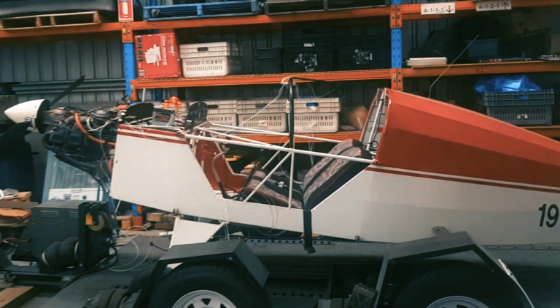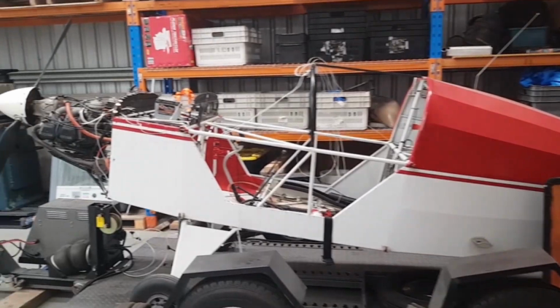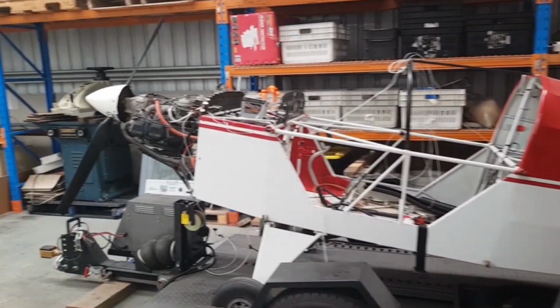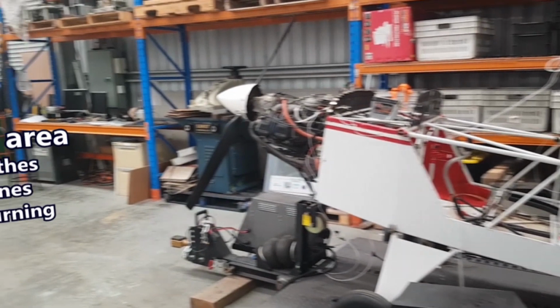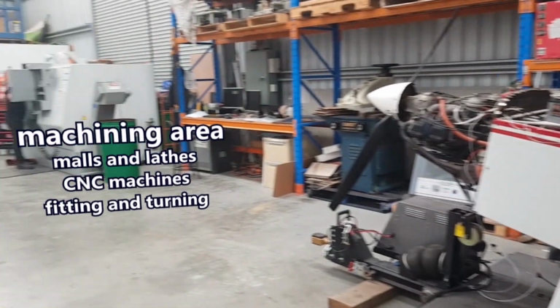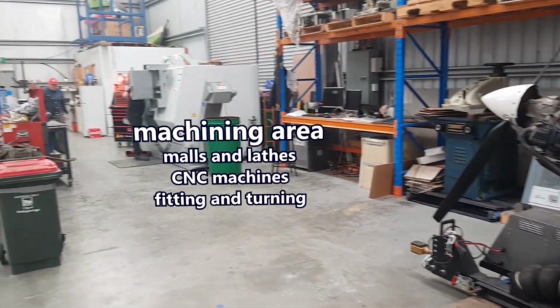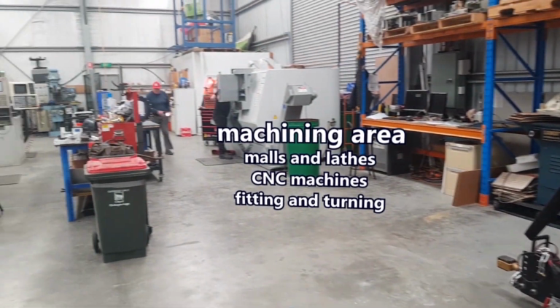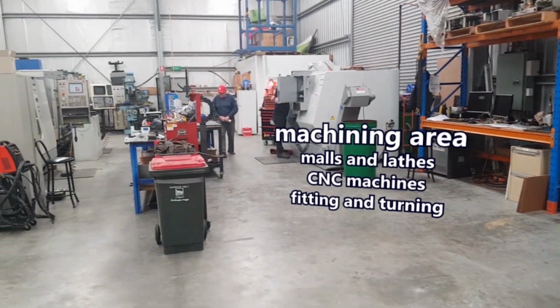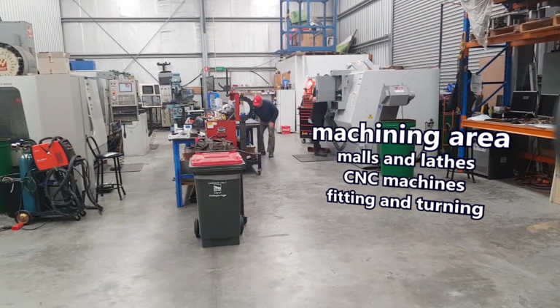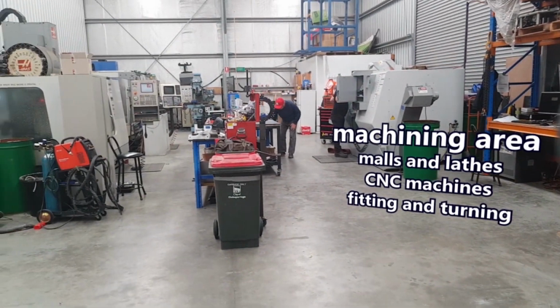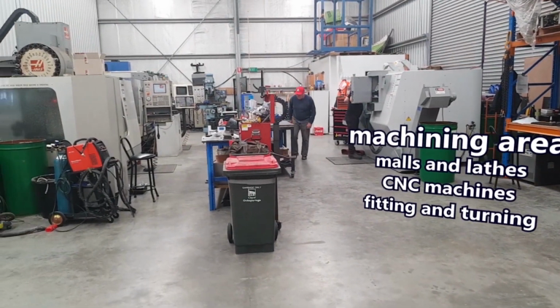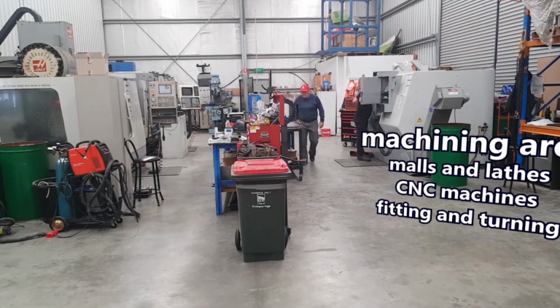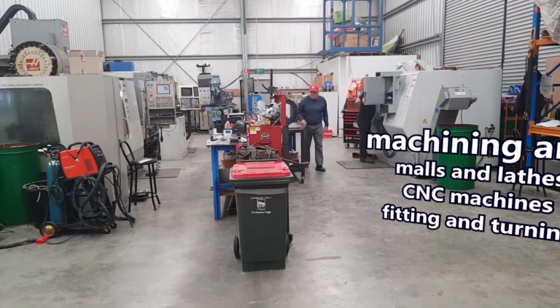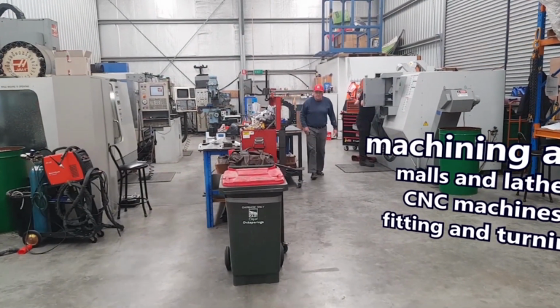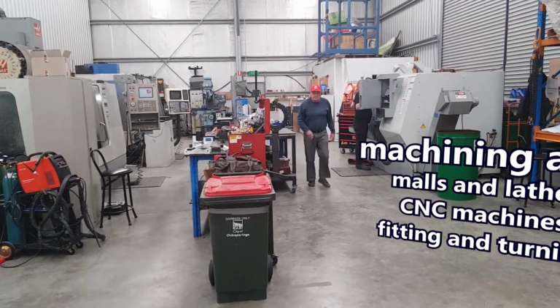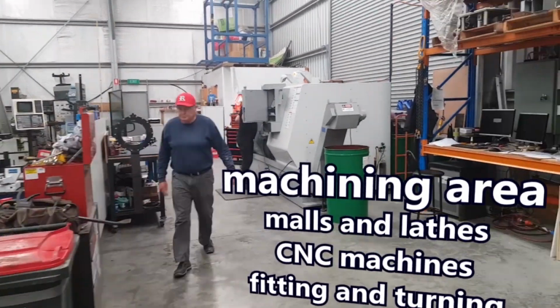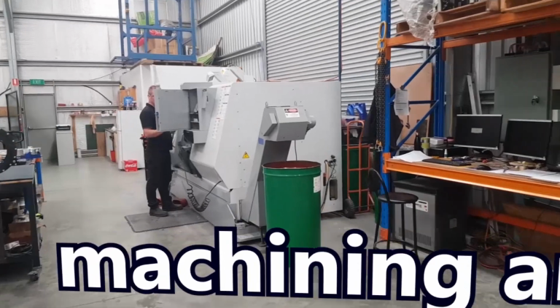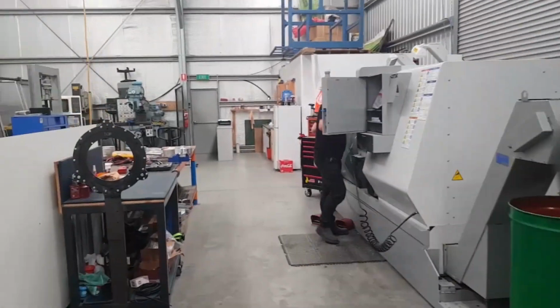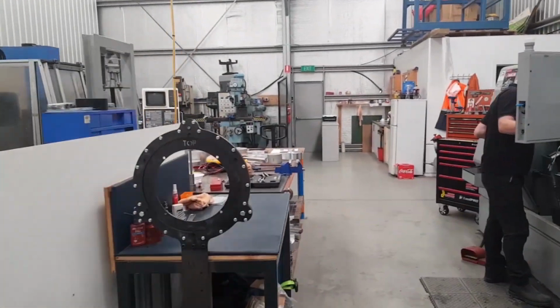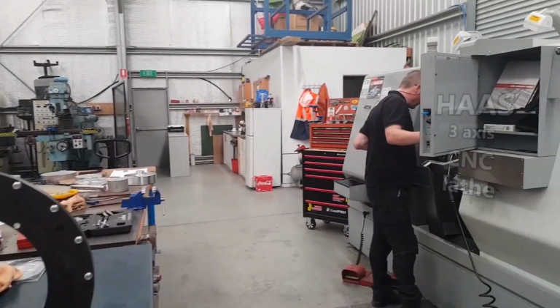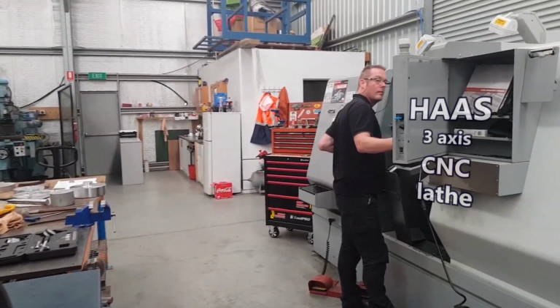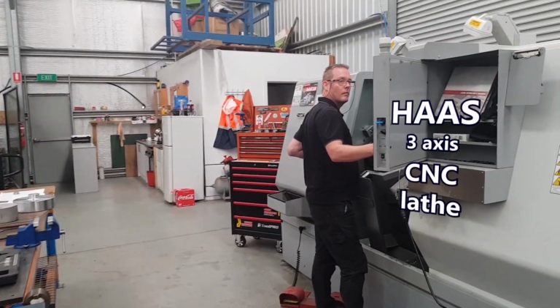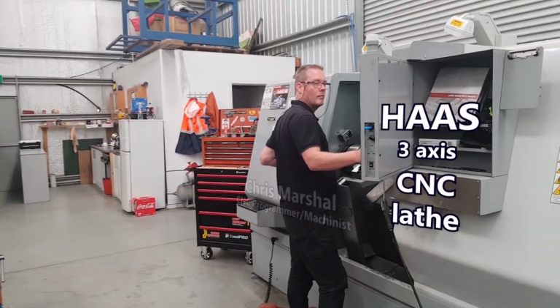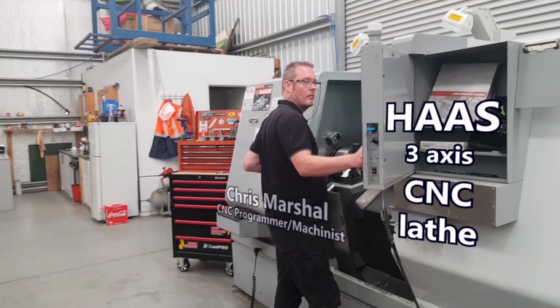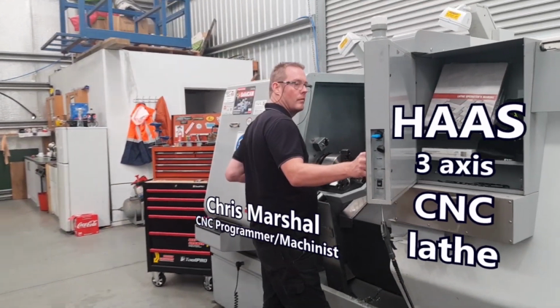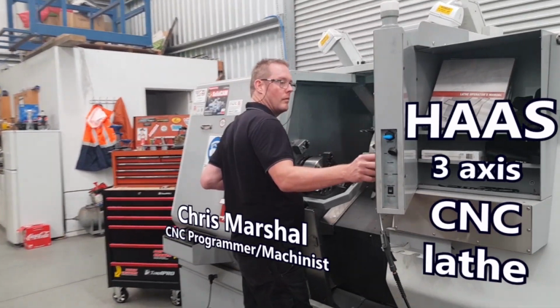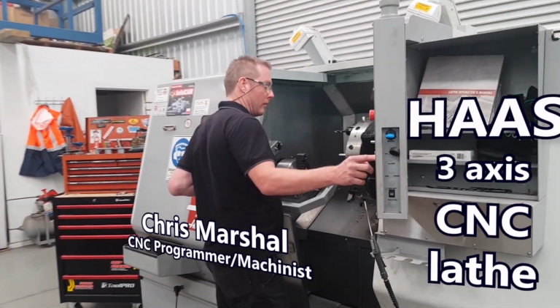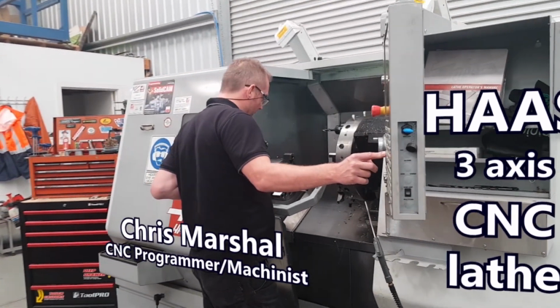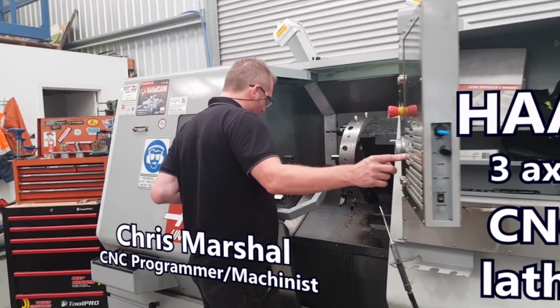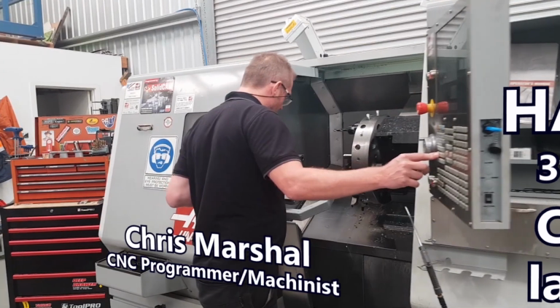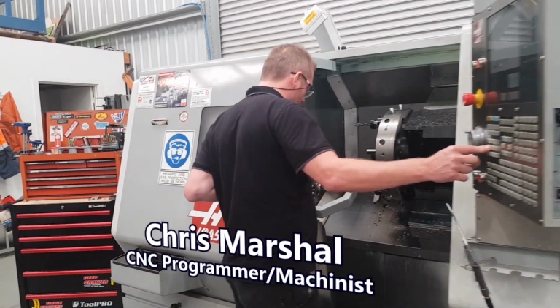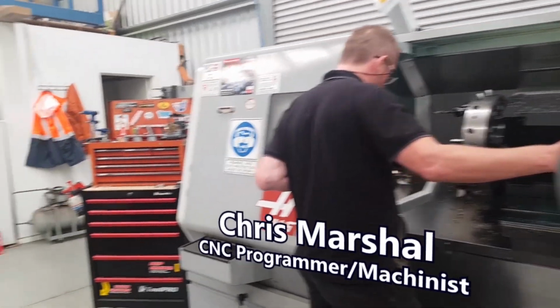On the right hand side of our factory we have our precision workshop. The first machine you can see here on the right is a Haas CNC lathe with live axes. This is a very versatile machine that can turn and mill on both the cross and the front axes.